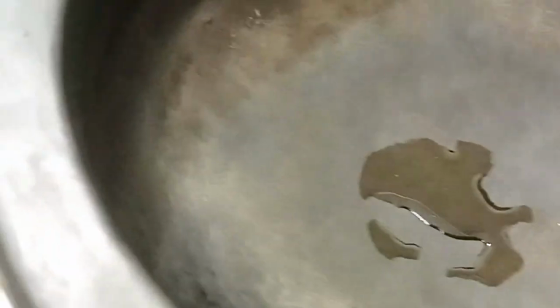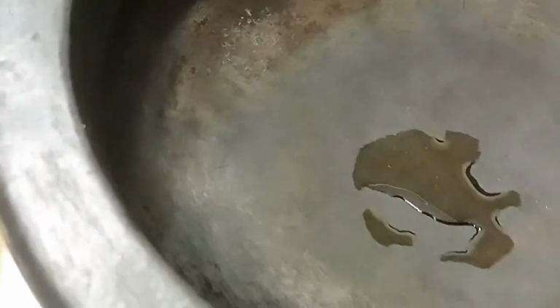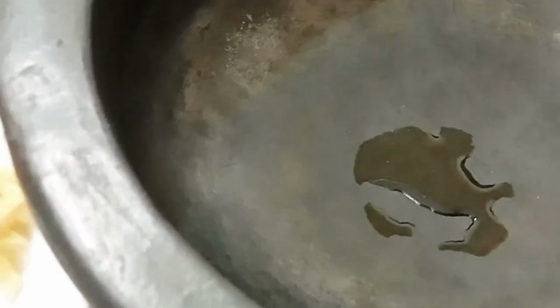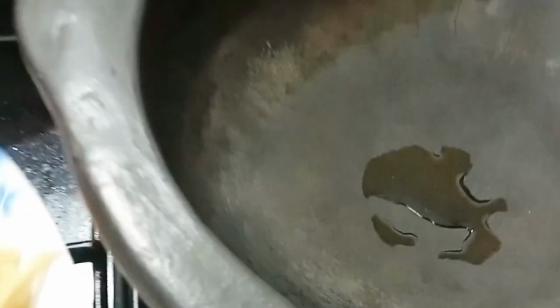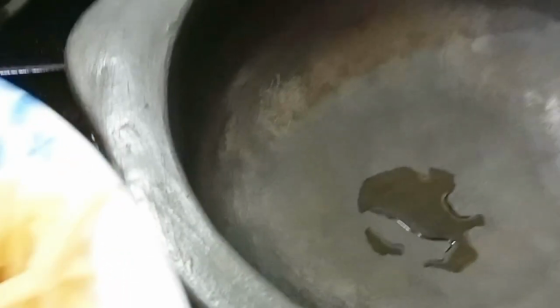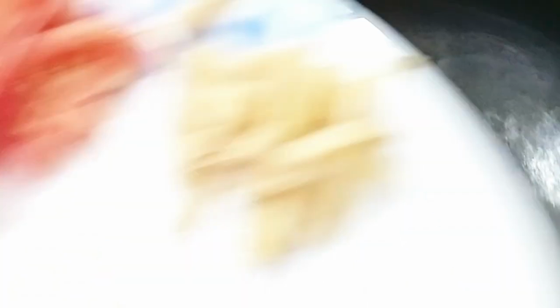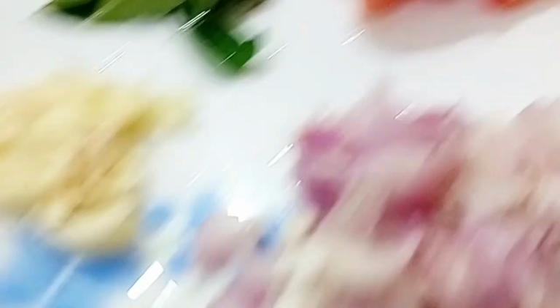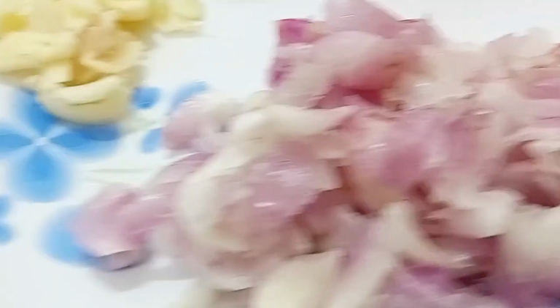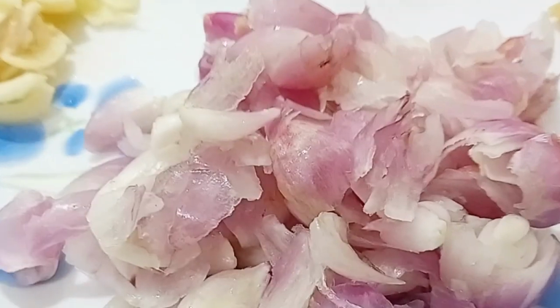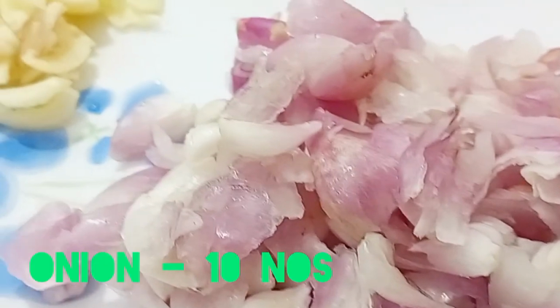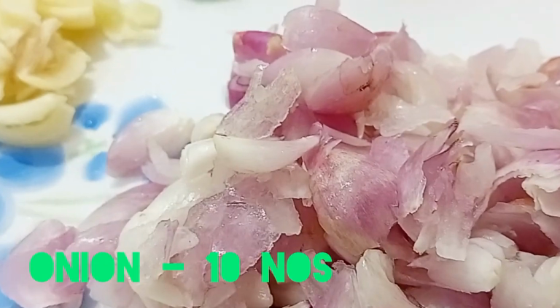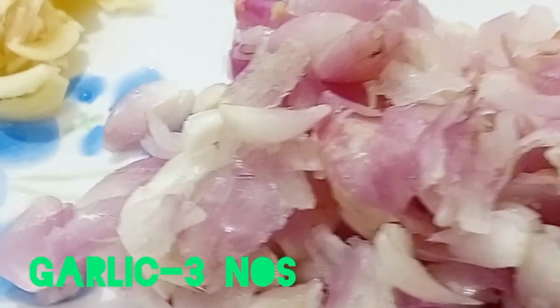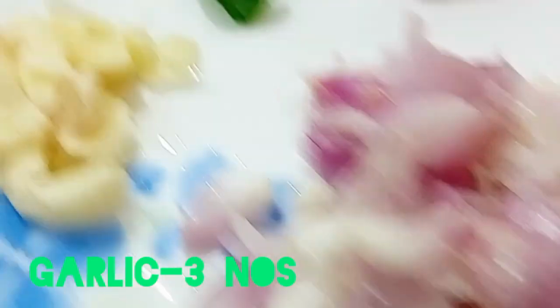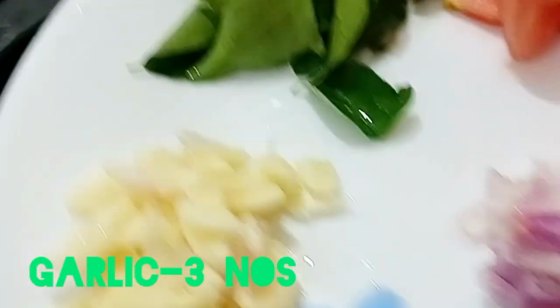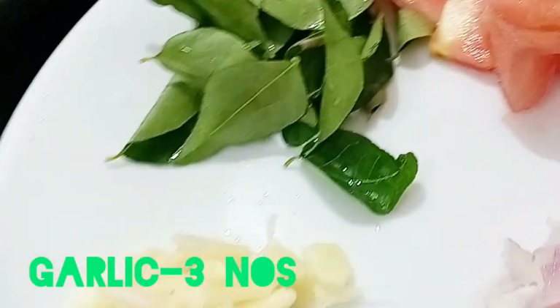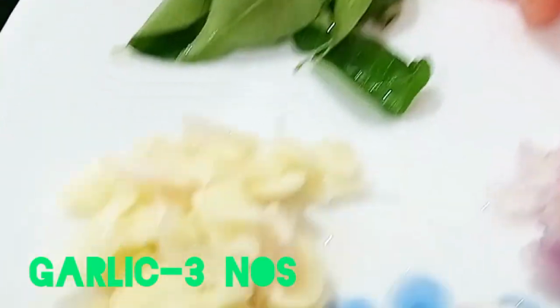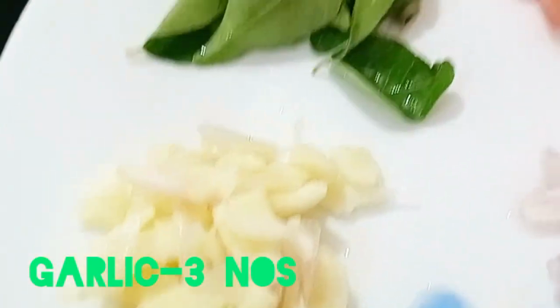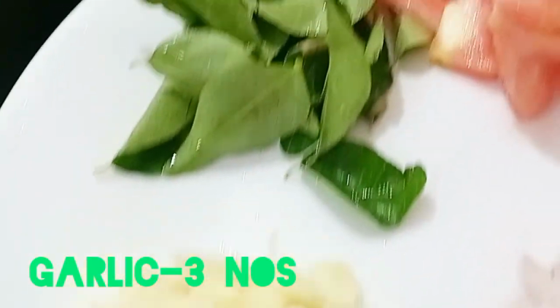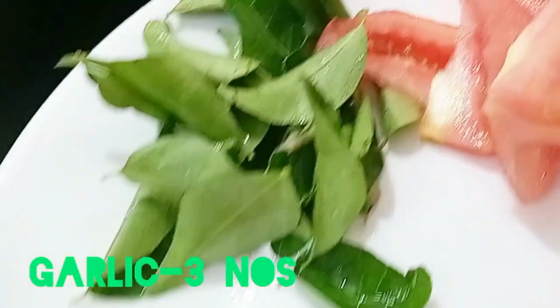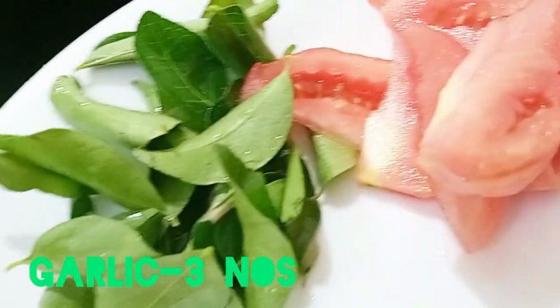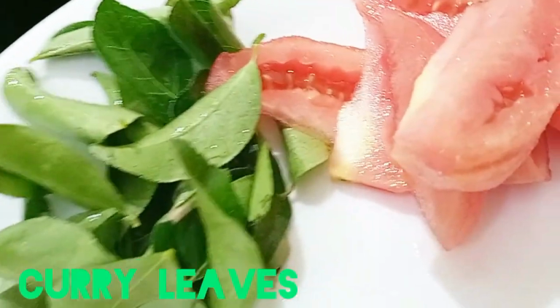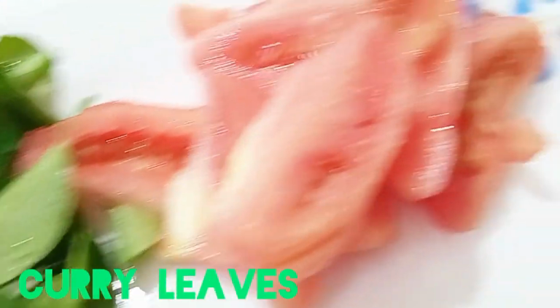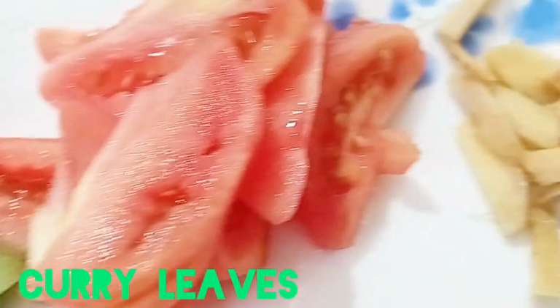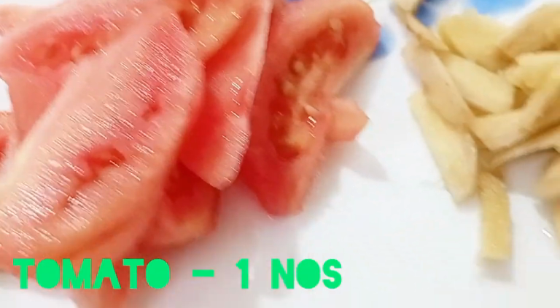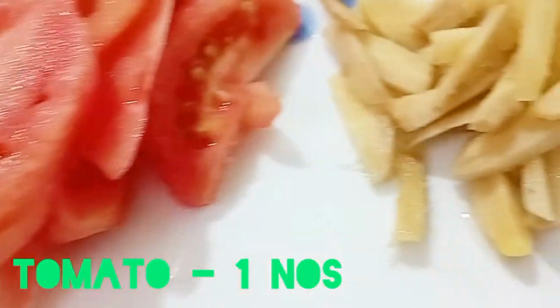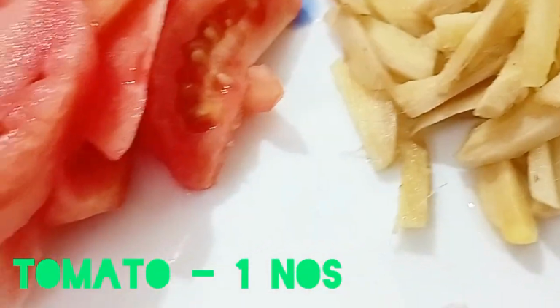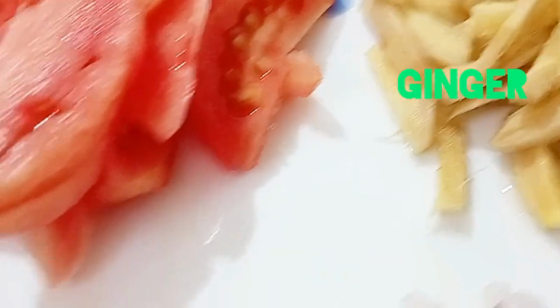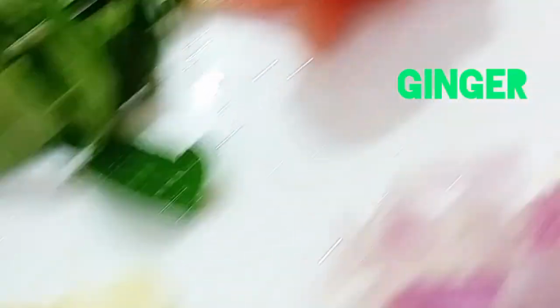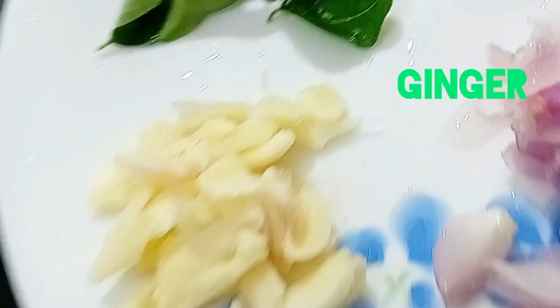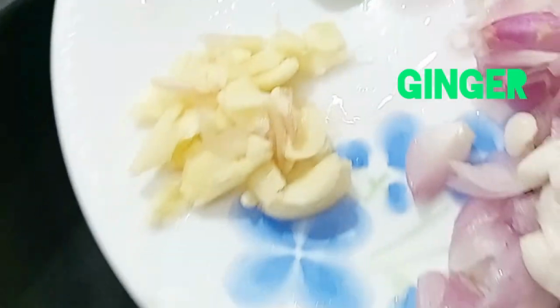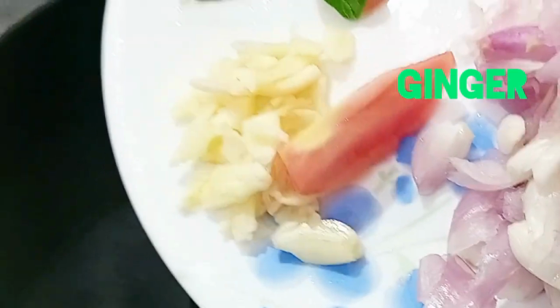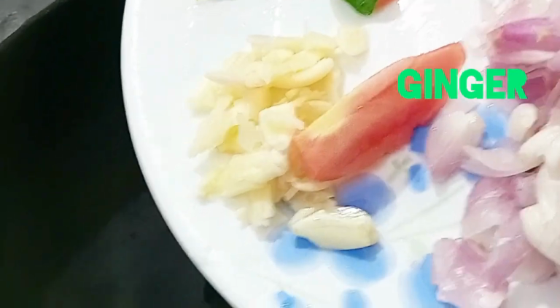Now let's add pork and chicken. The cuff is small. Put in a little.